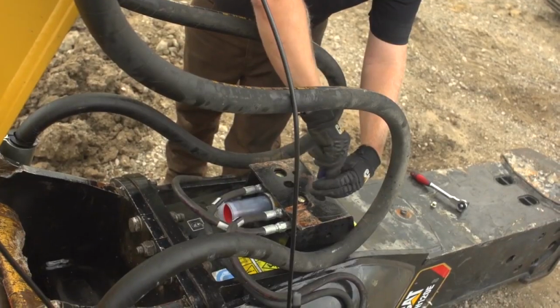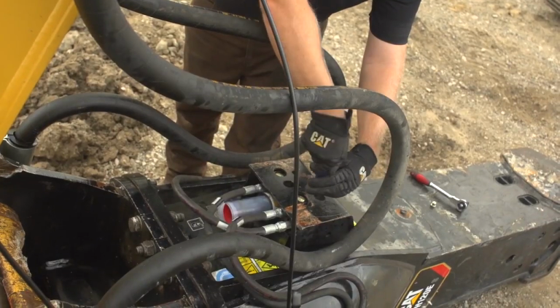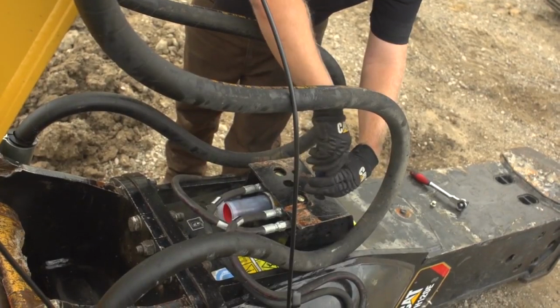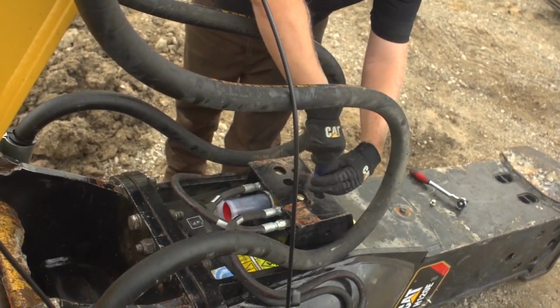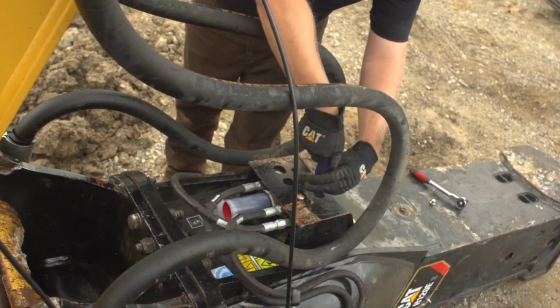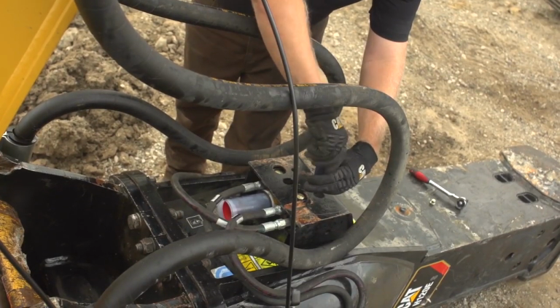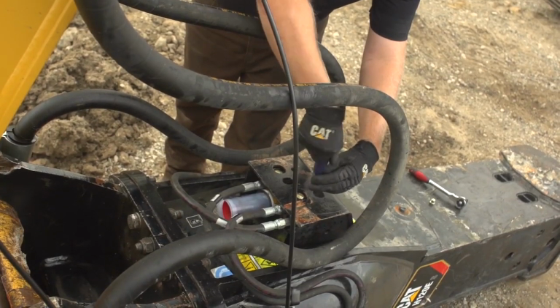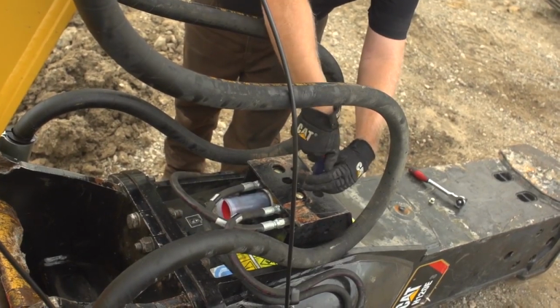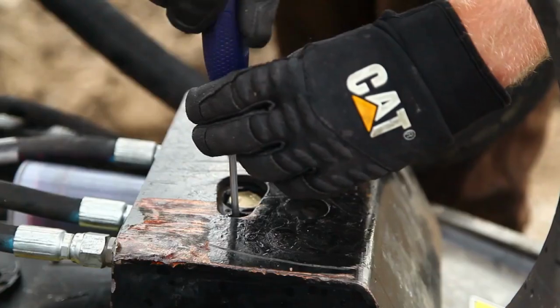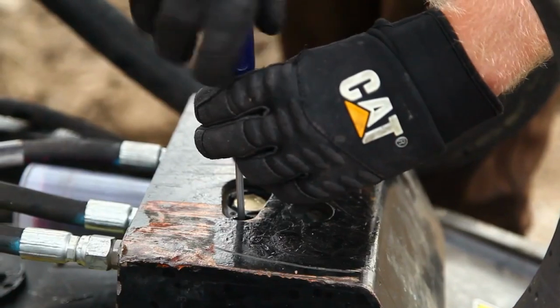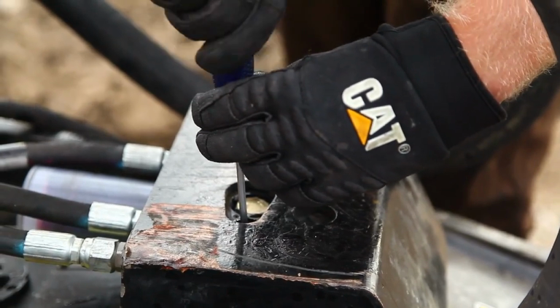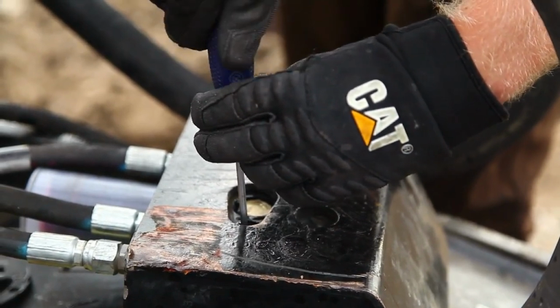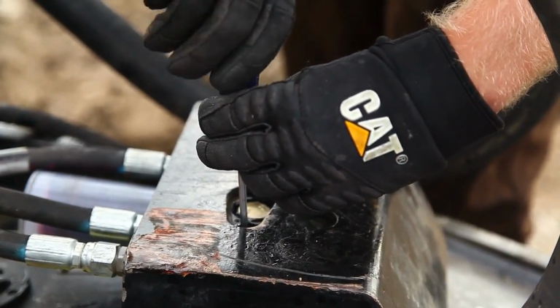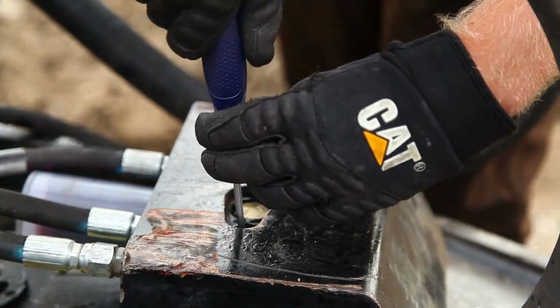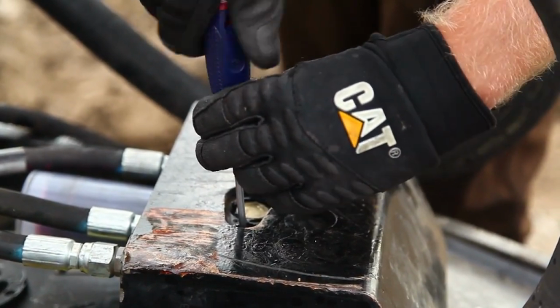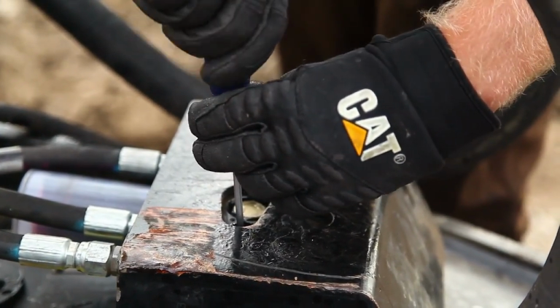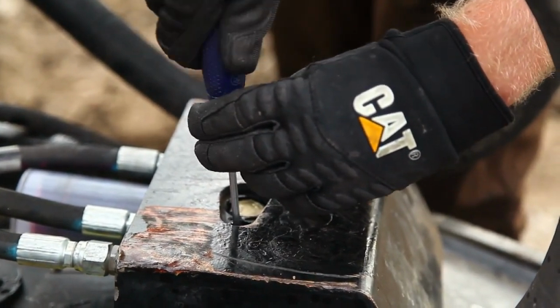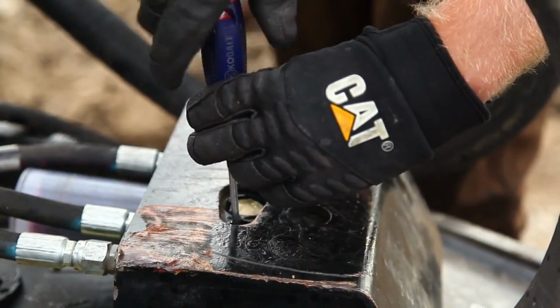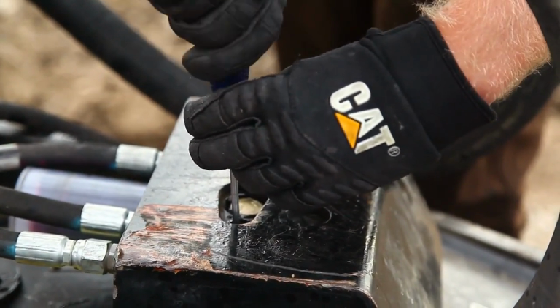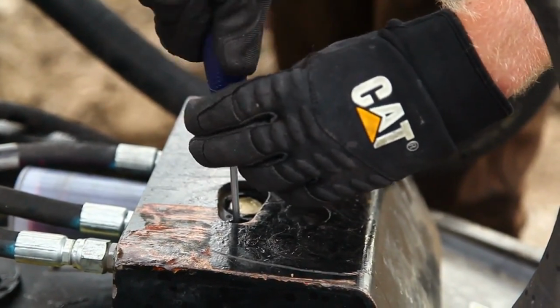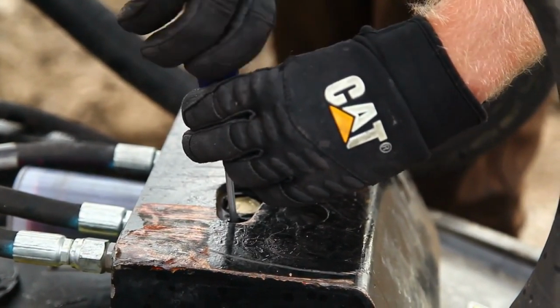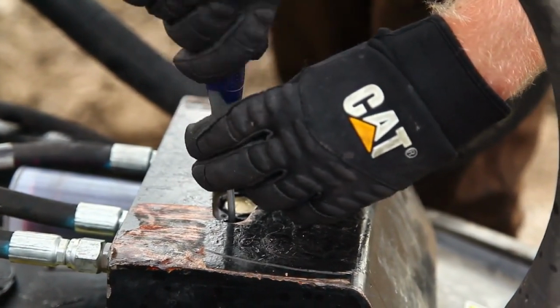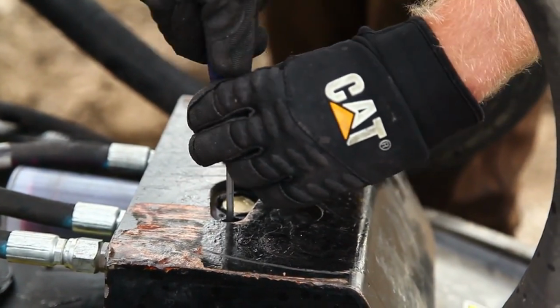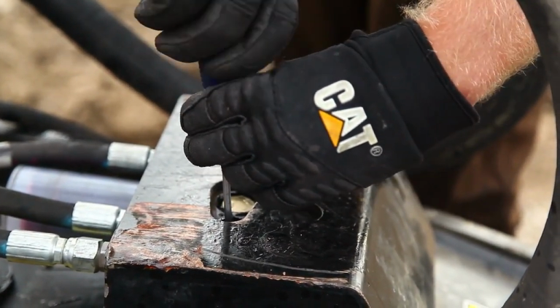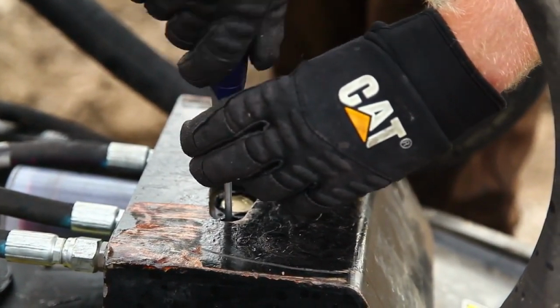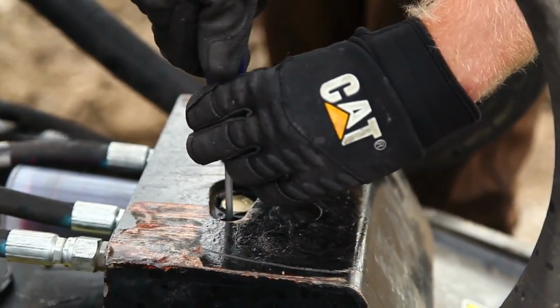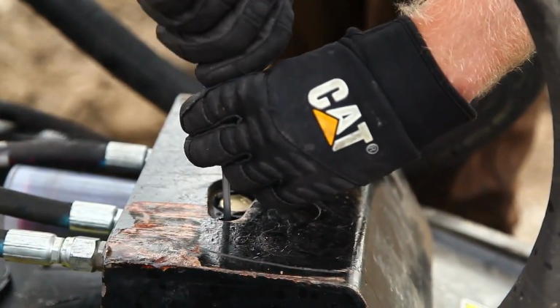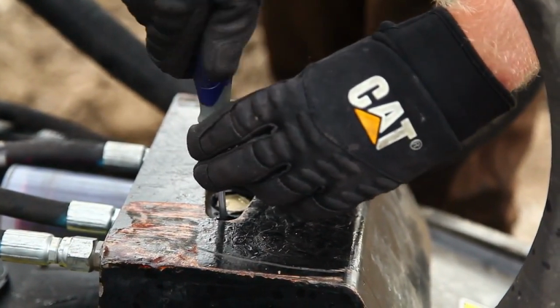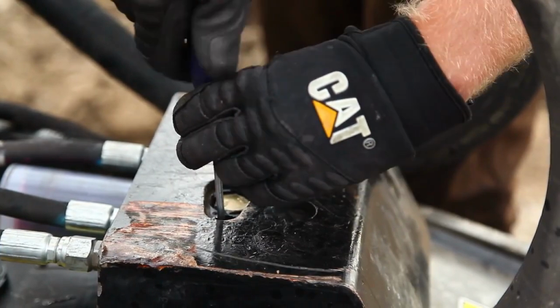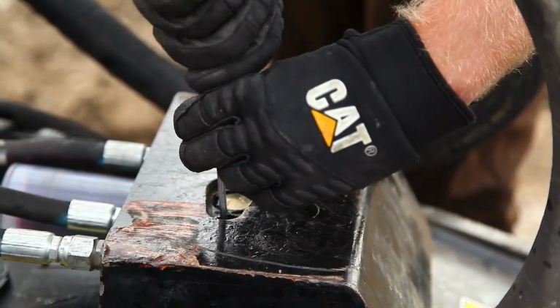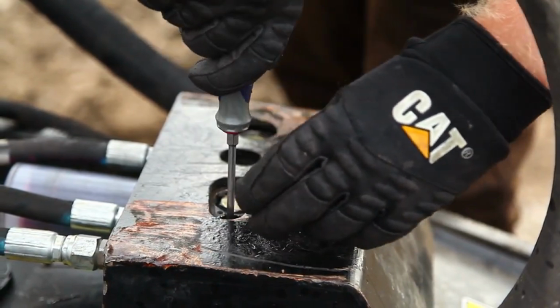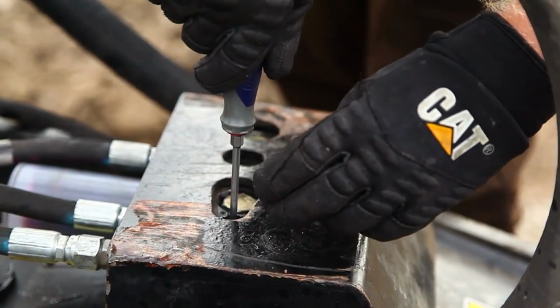Use a screwdriver to adjust the throttle. Turning the throttle clockwise slows the pump. Counterclockwise increases the delivery rate.